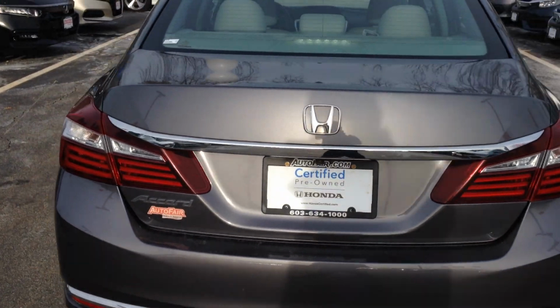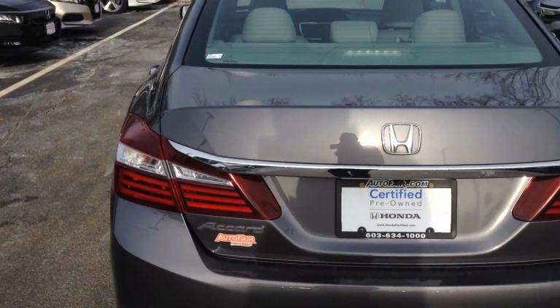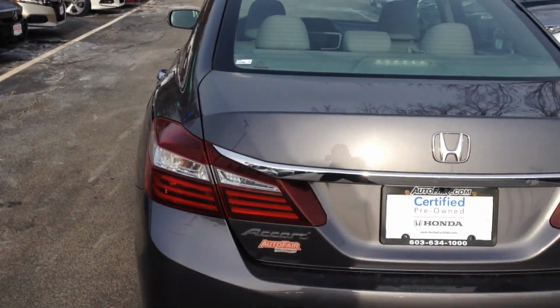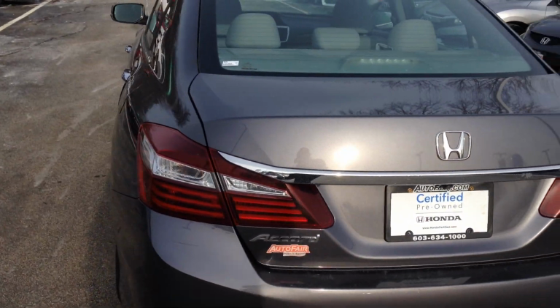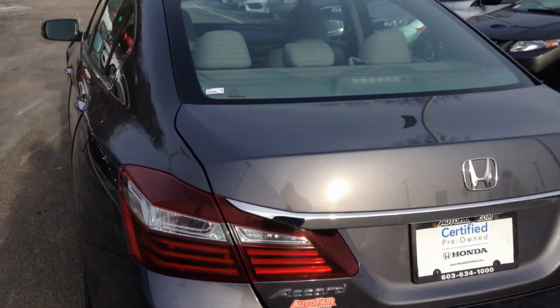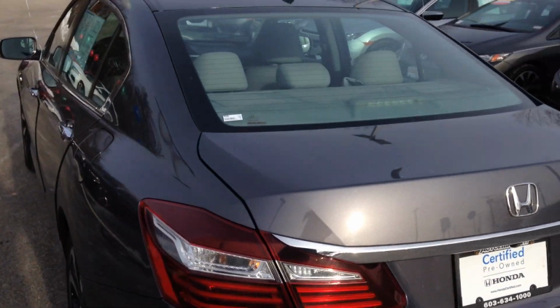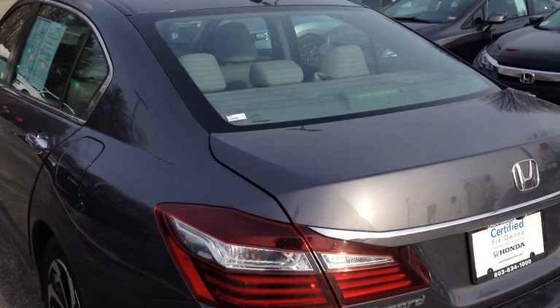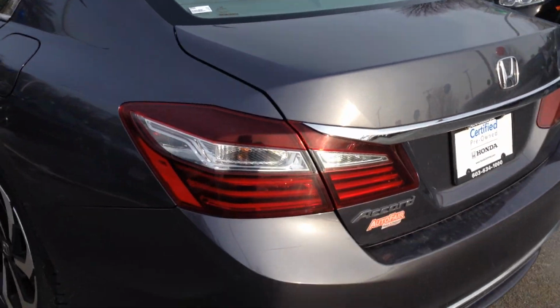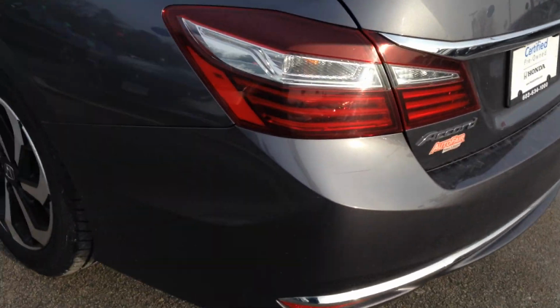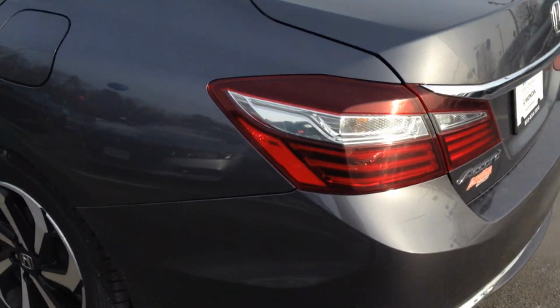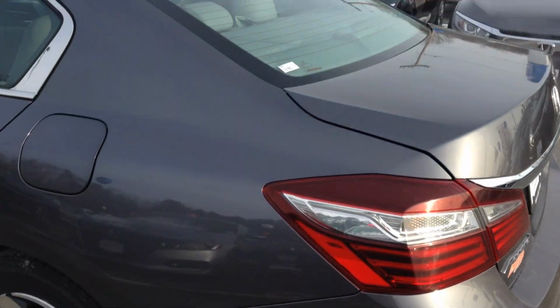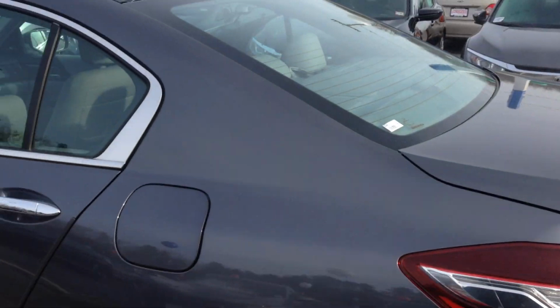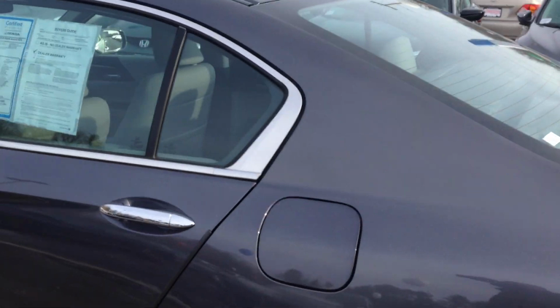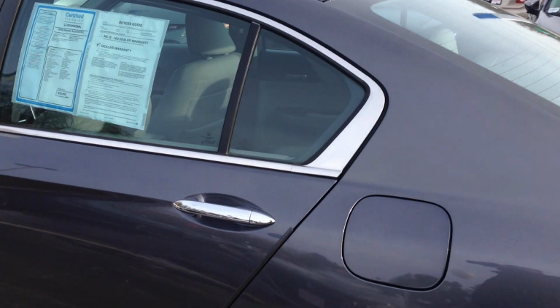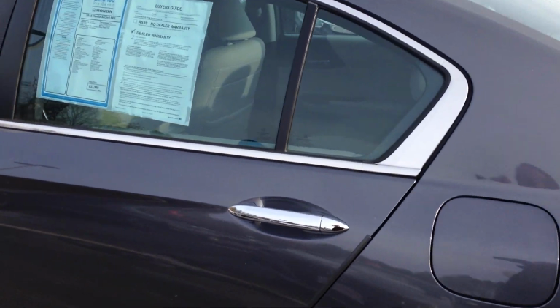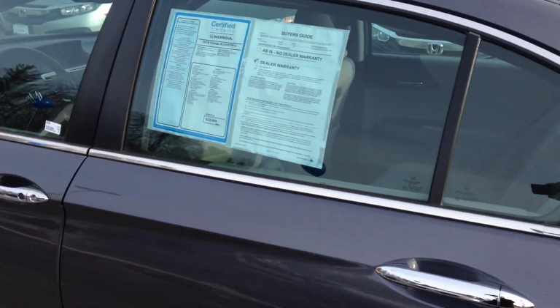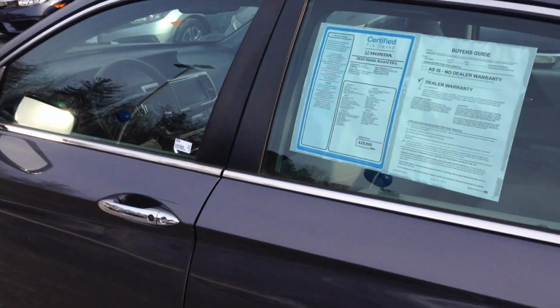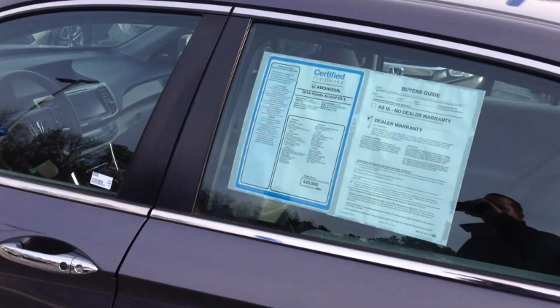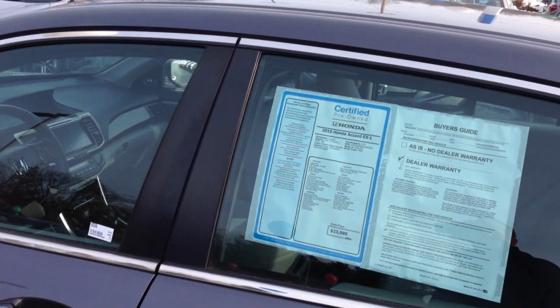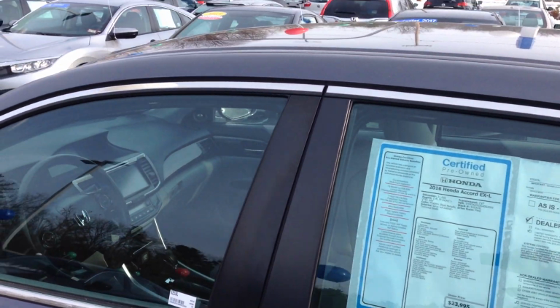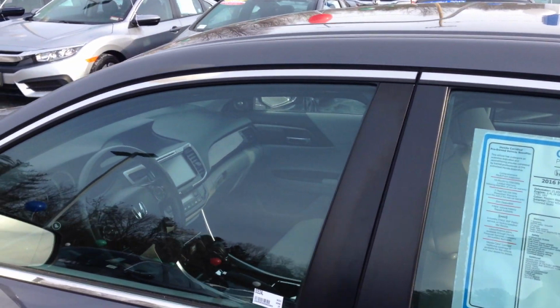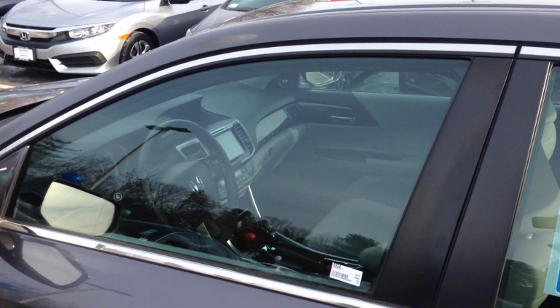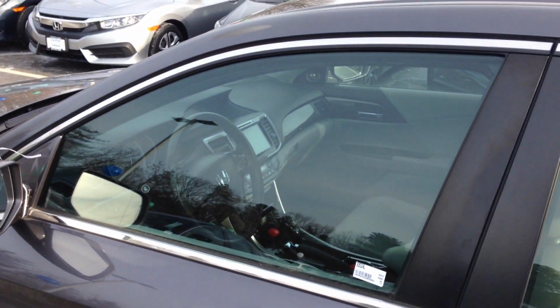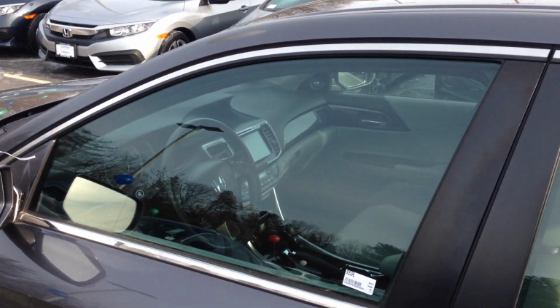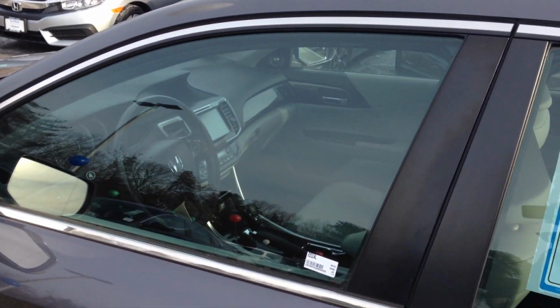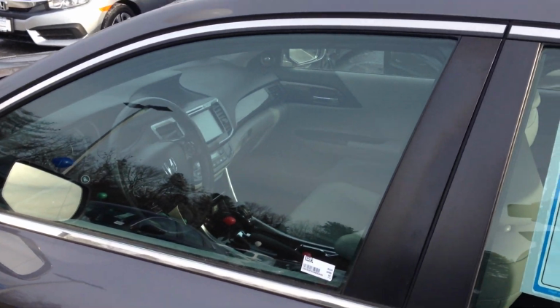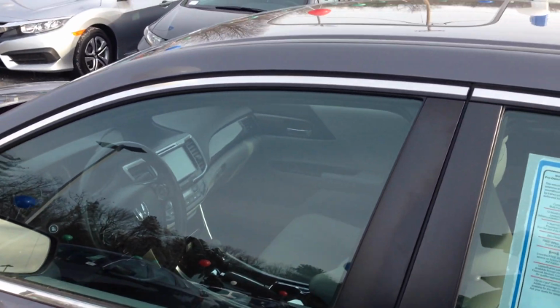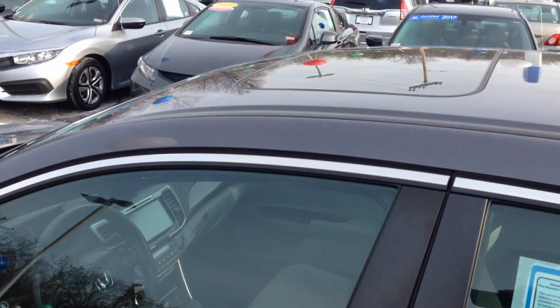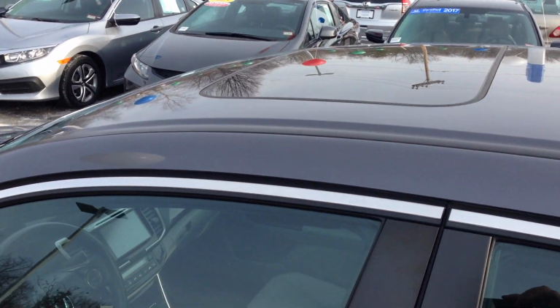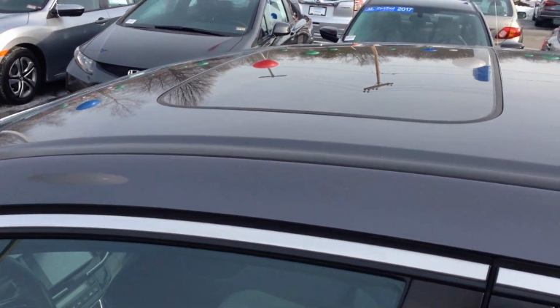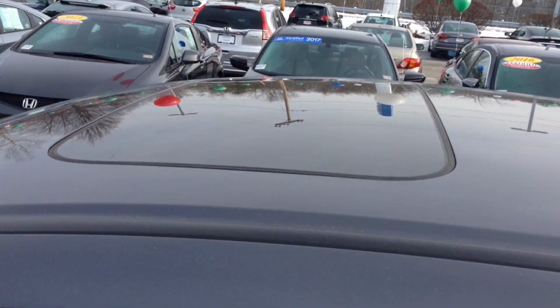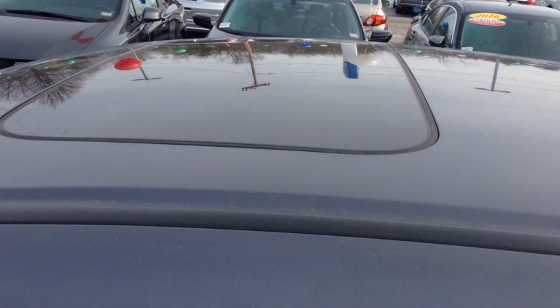Just gonna make a quick walk around. As you can see there are no scratches. Again, it's Honda certified, so it comes with a 70,000 or 100,000 mile powertrain warranty and a 12-month, 12,000 mile bumper-to-bumper warranty as well.